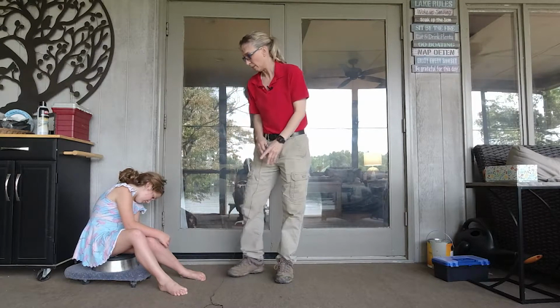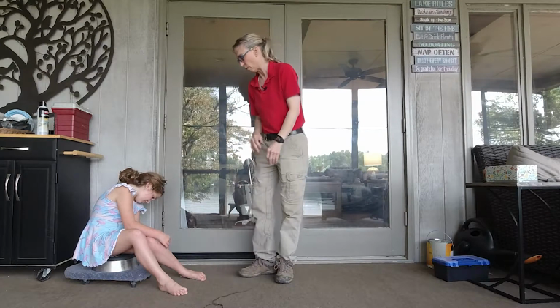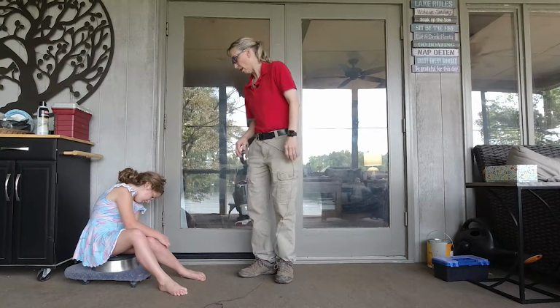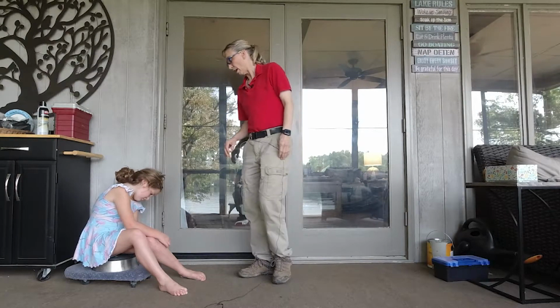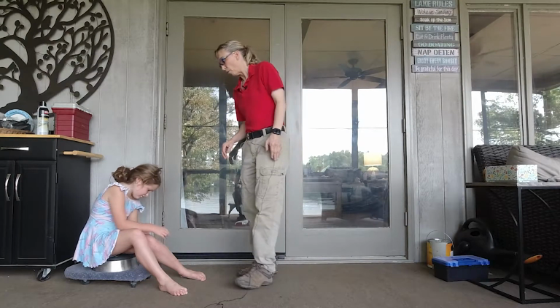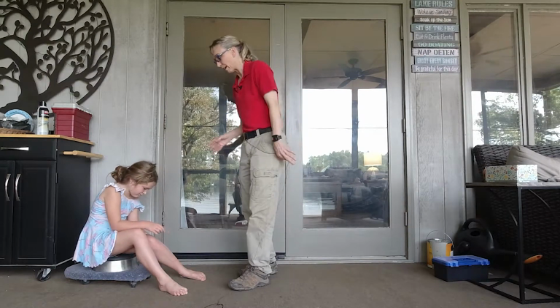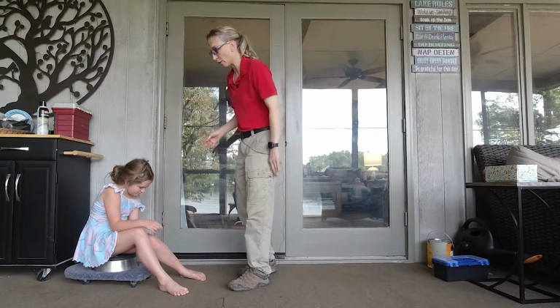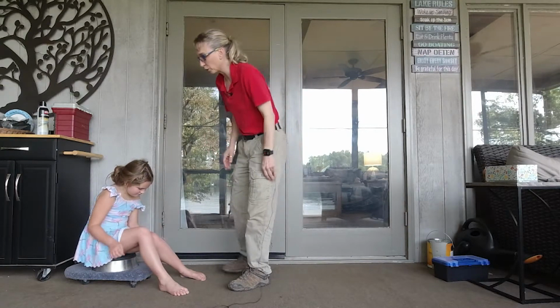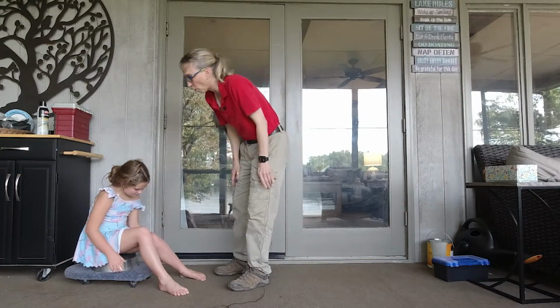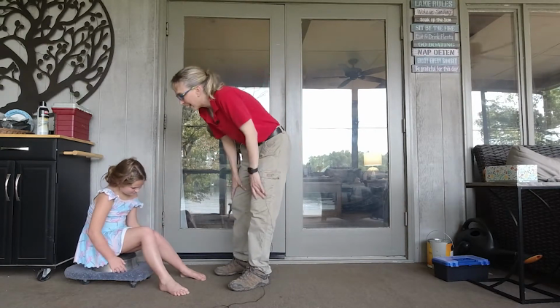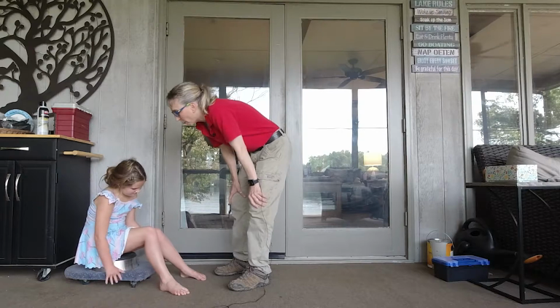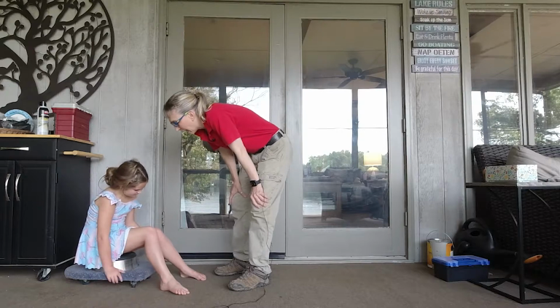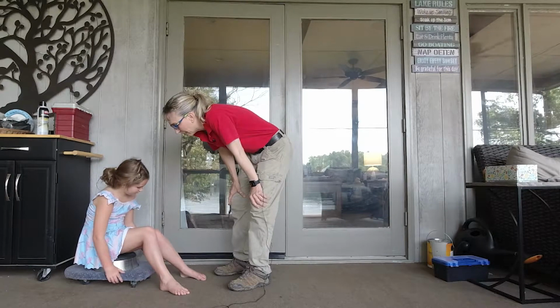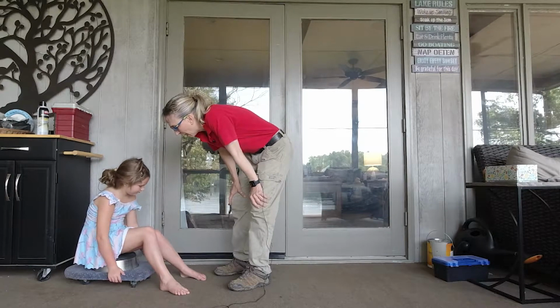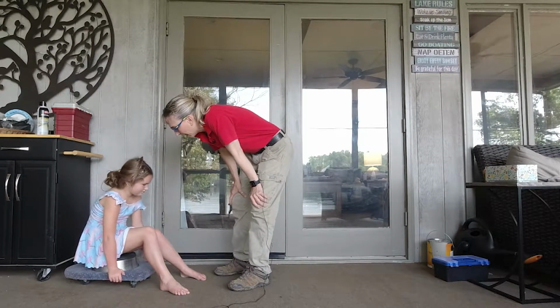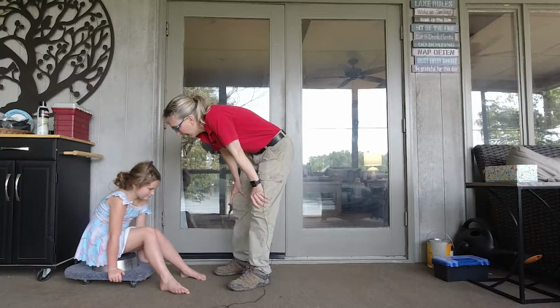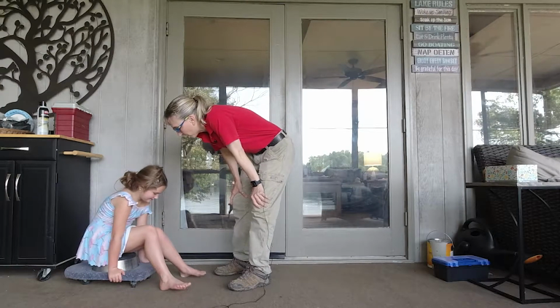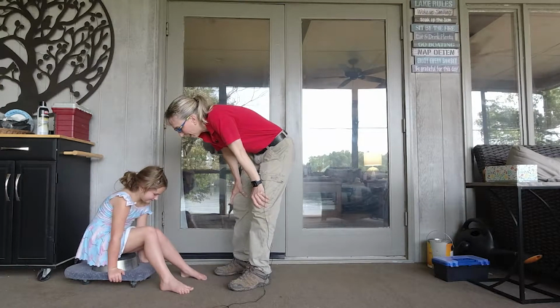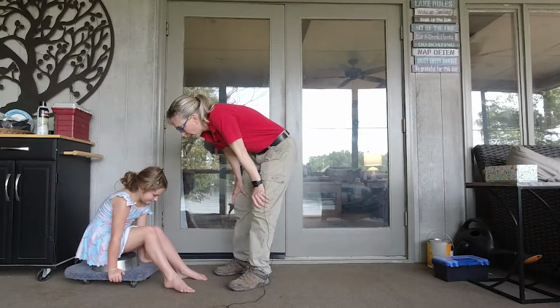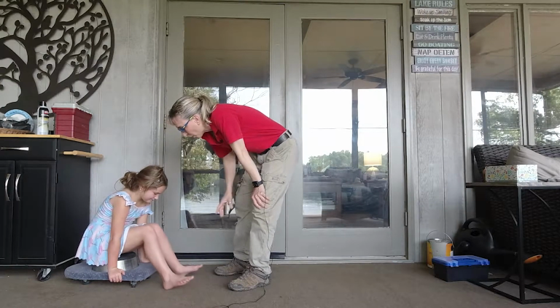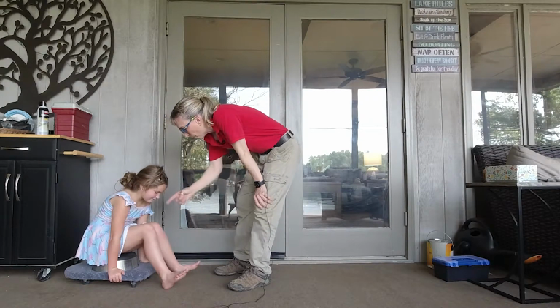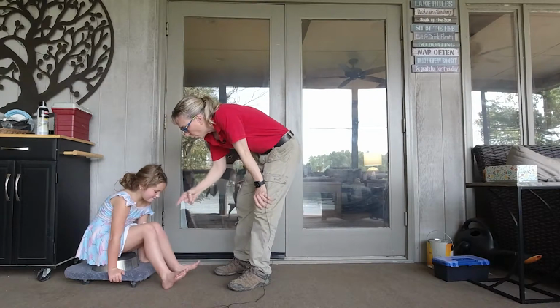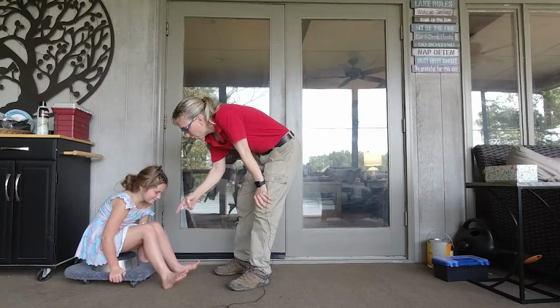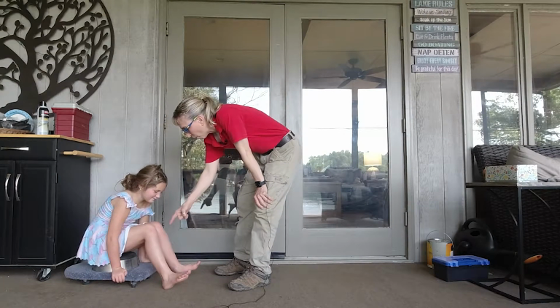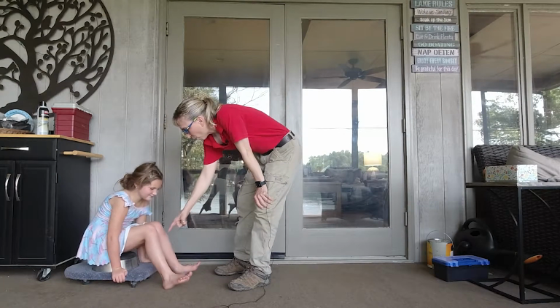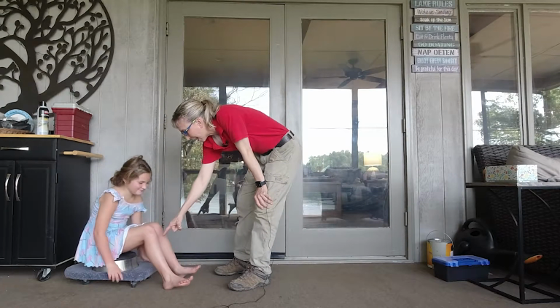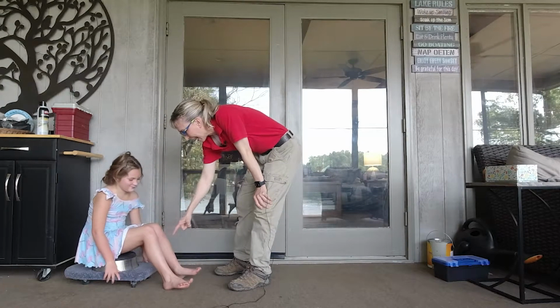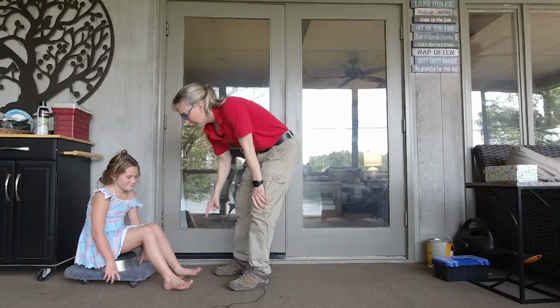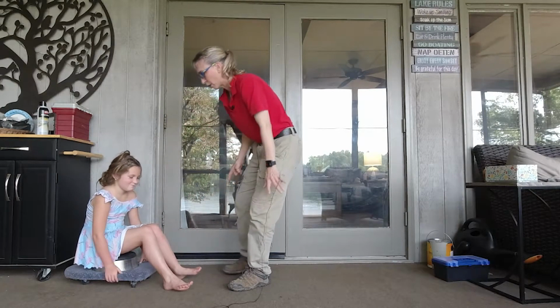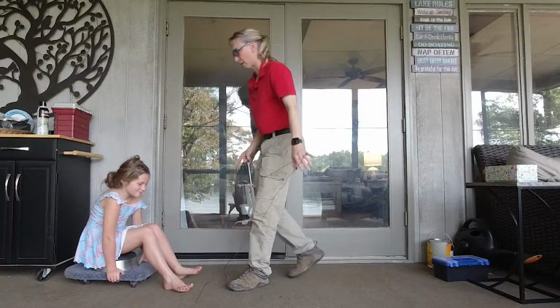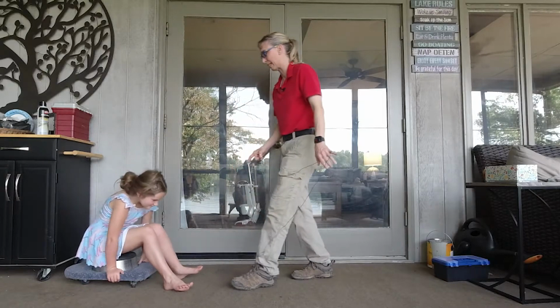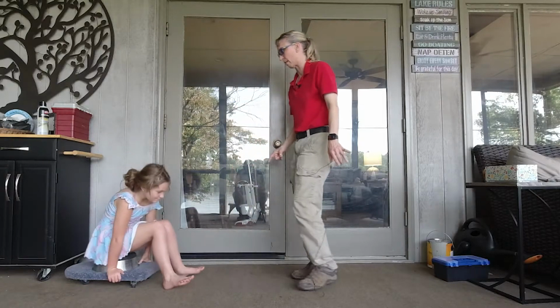We've got her on a scooter board. We have her up kind of high, and we're trying to get her to pull the scooter board forward and keep her toes up in the air.